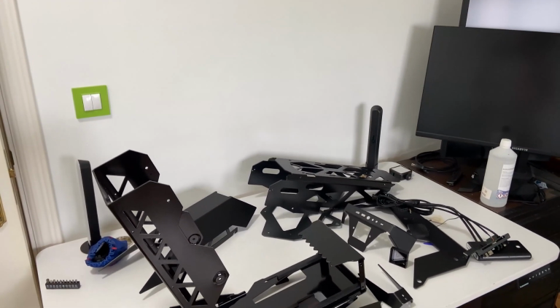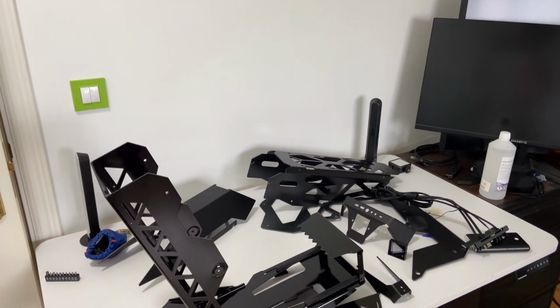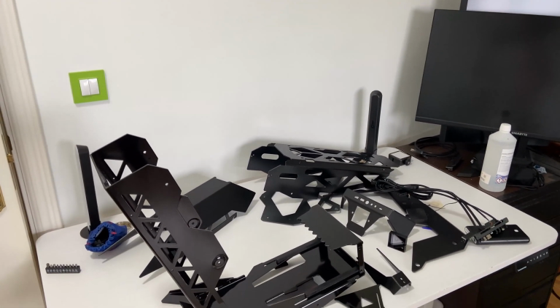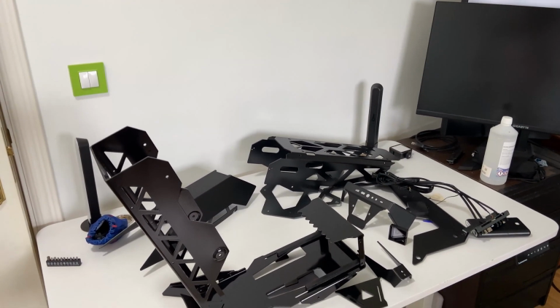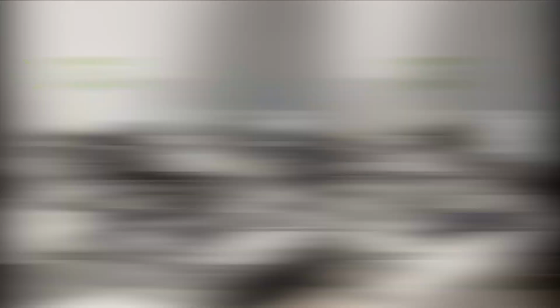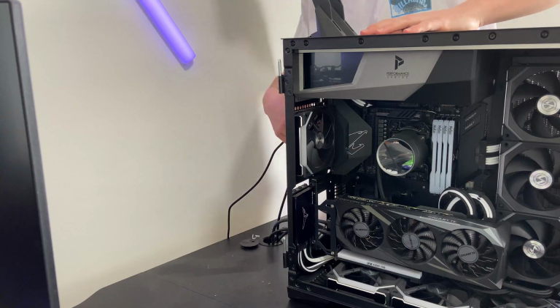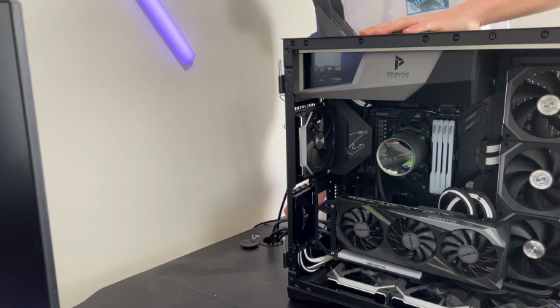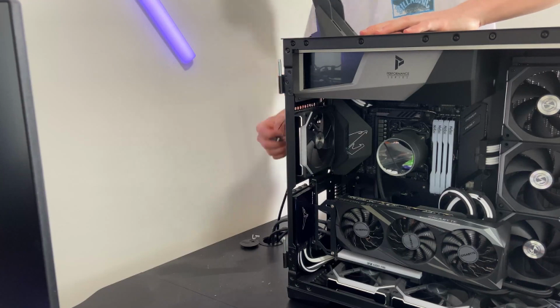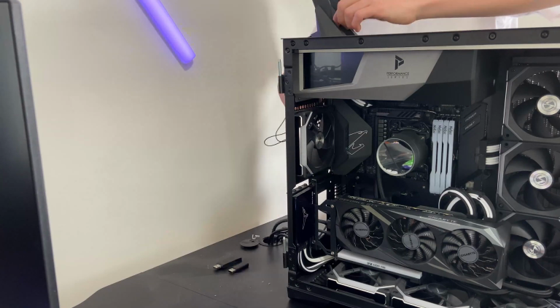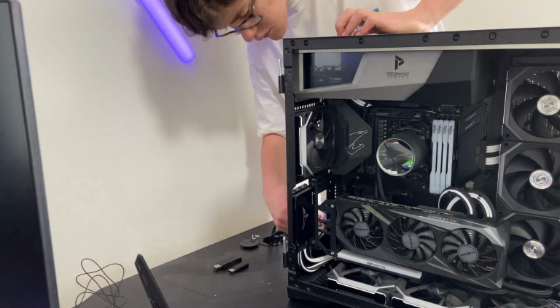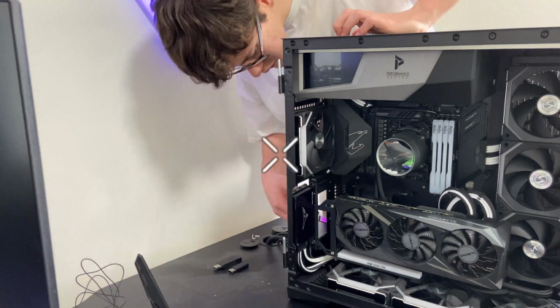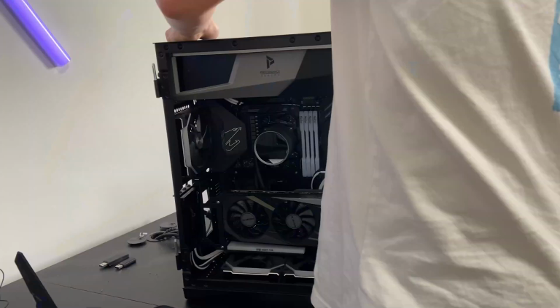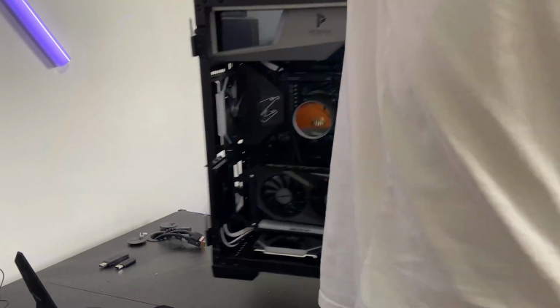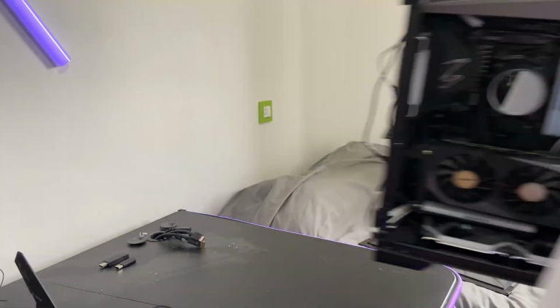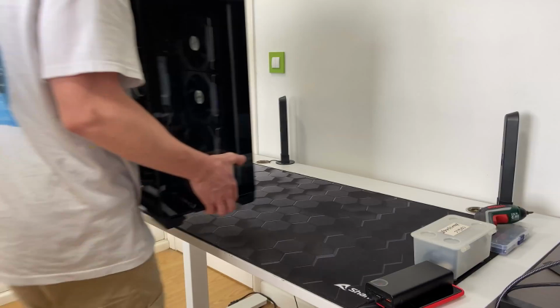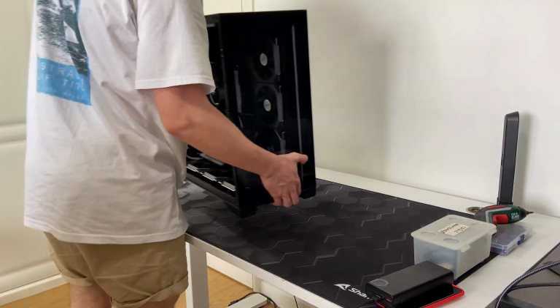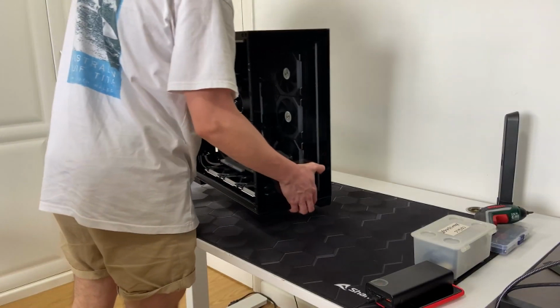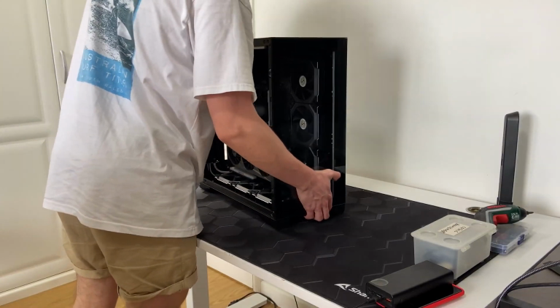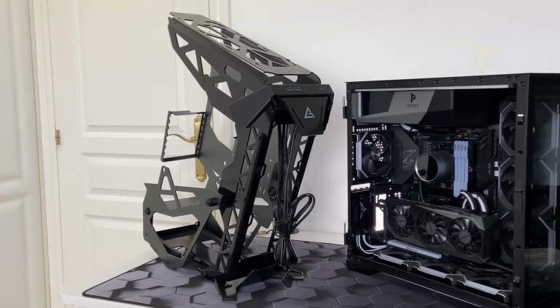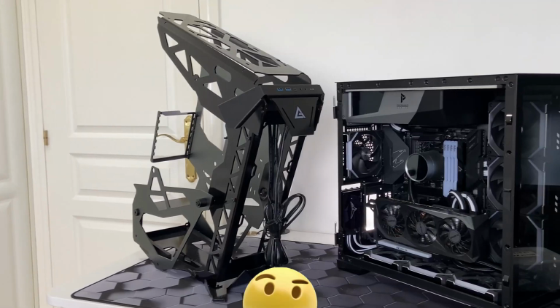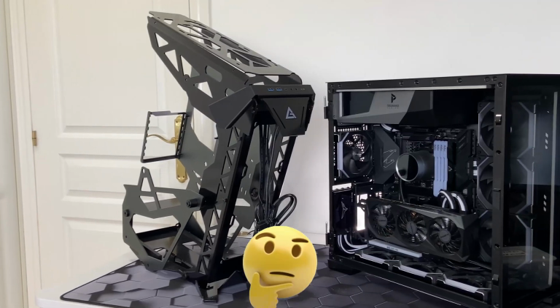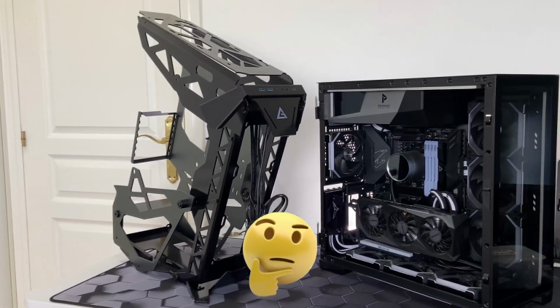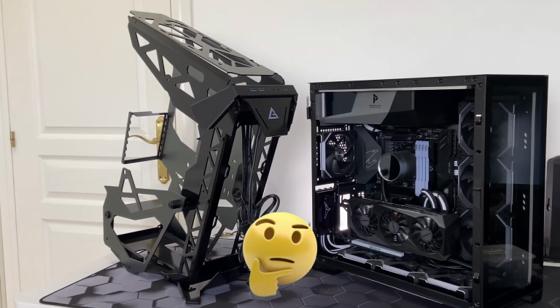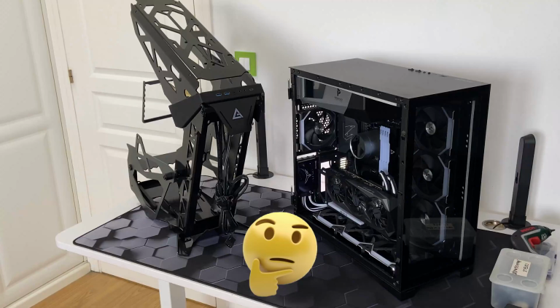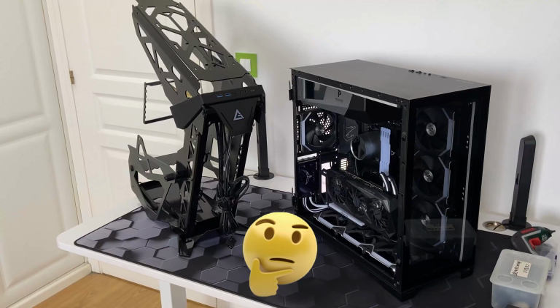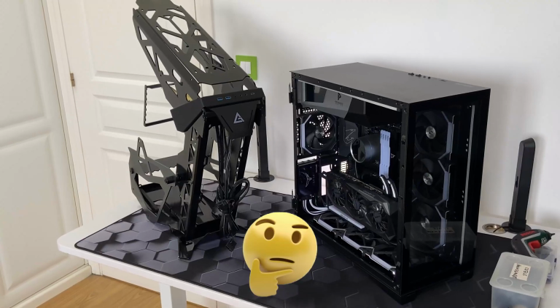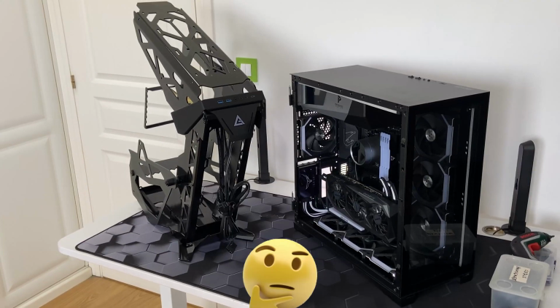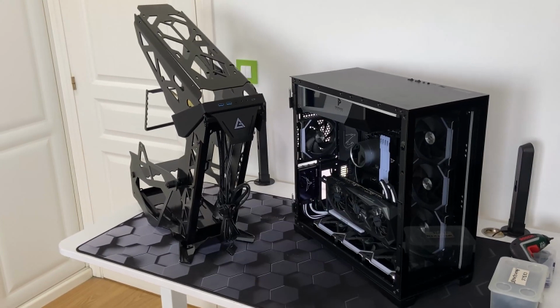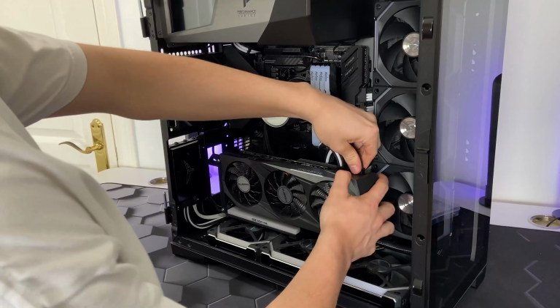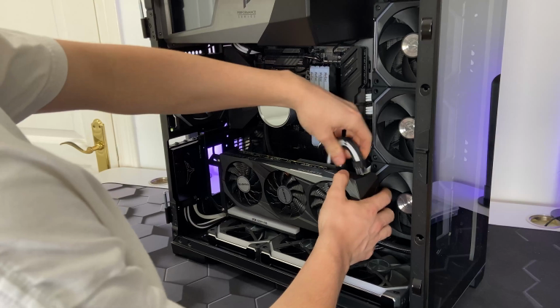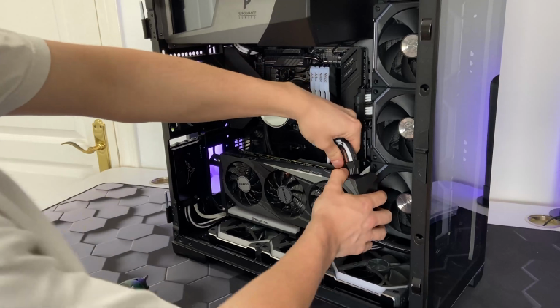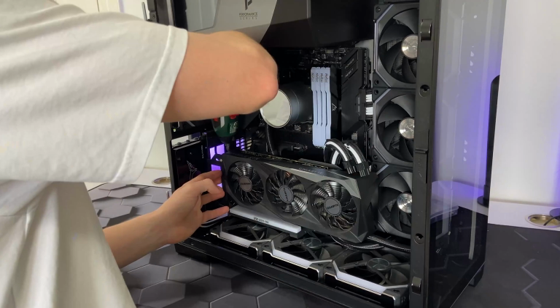Let's disconnect all the cables from my PC and place it on the other desk. At this moment I was thinking if this was going to be worth it, but I kept moving.